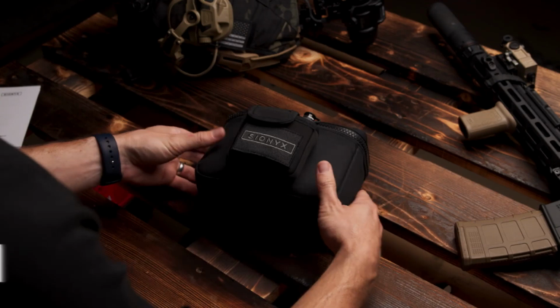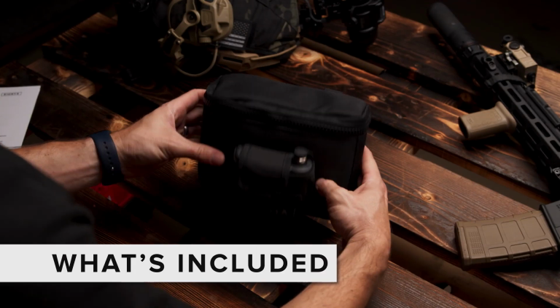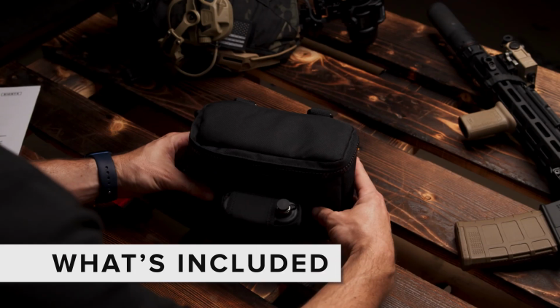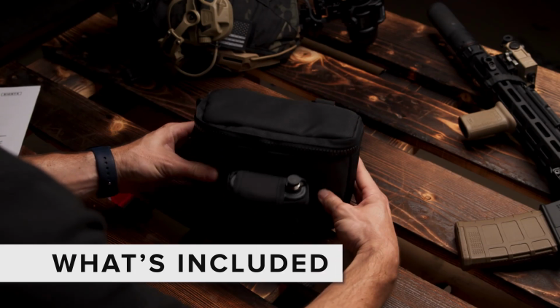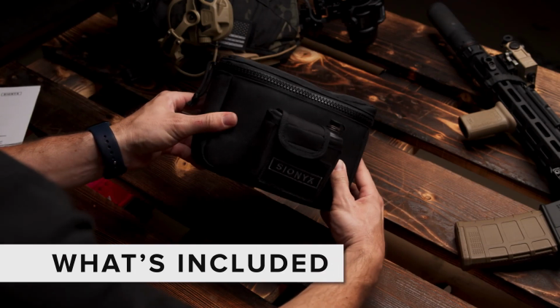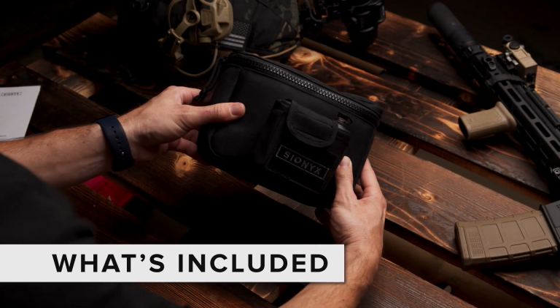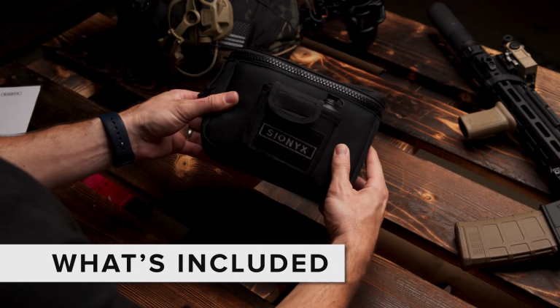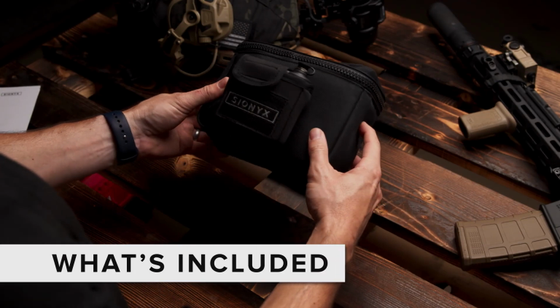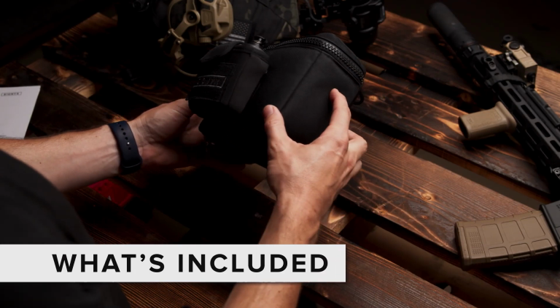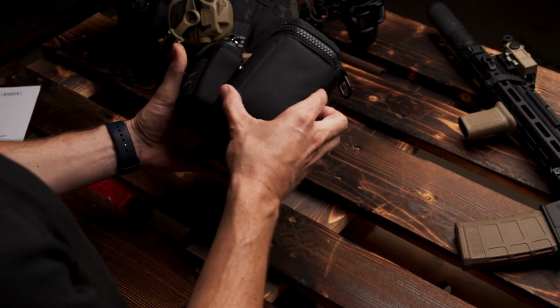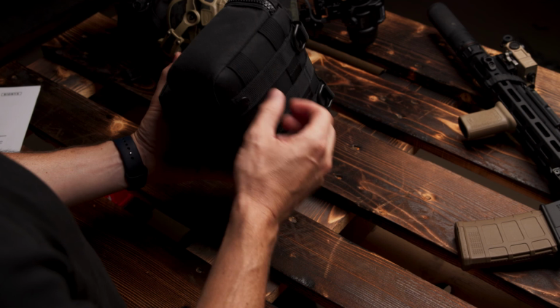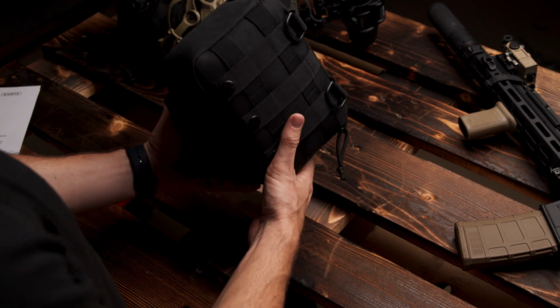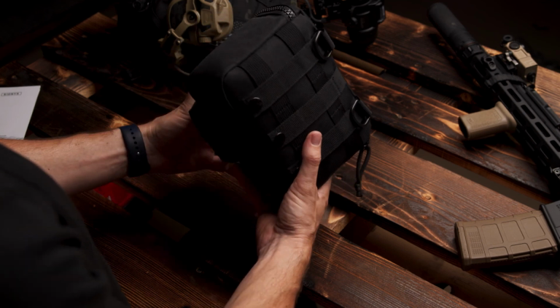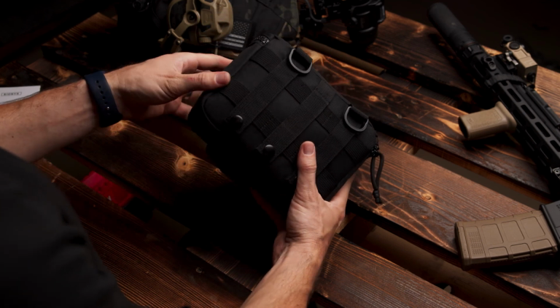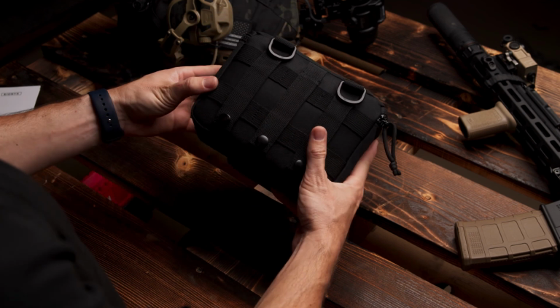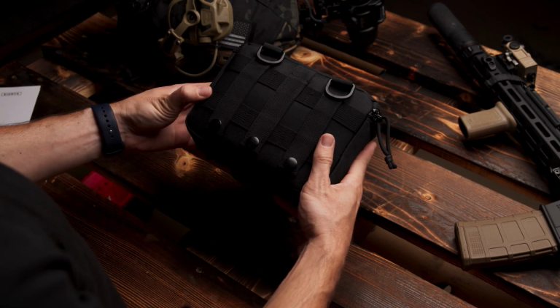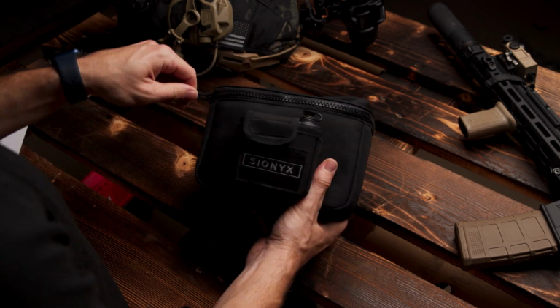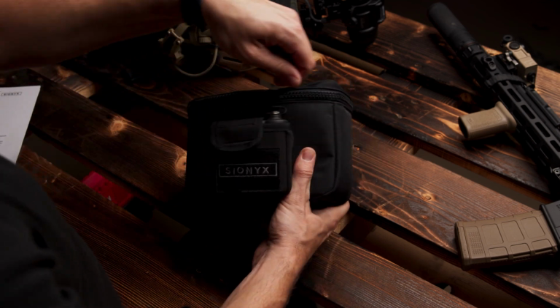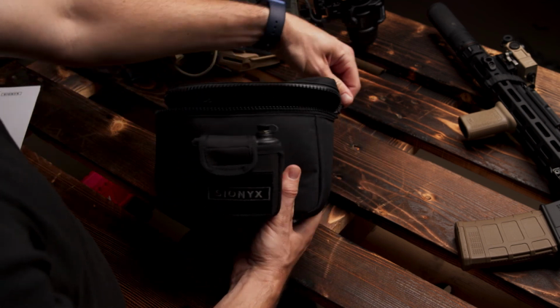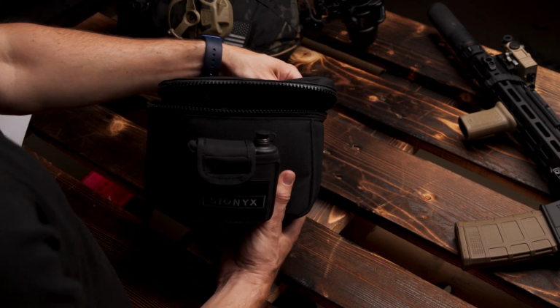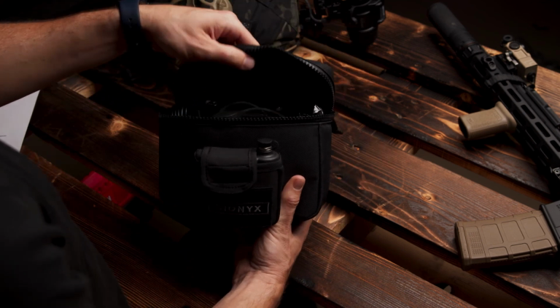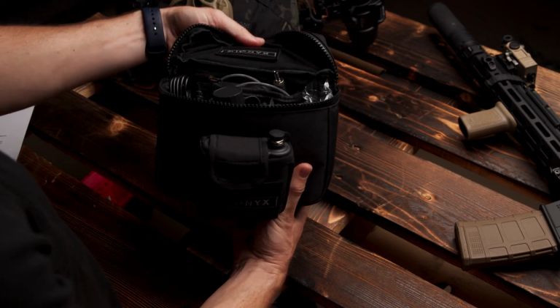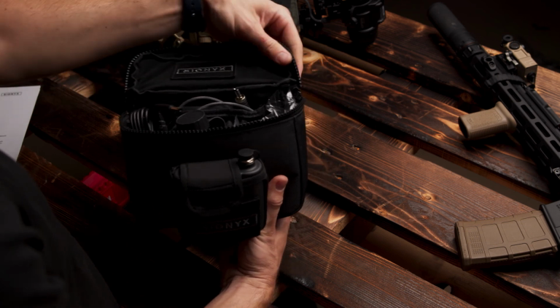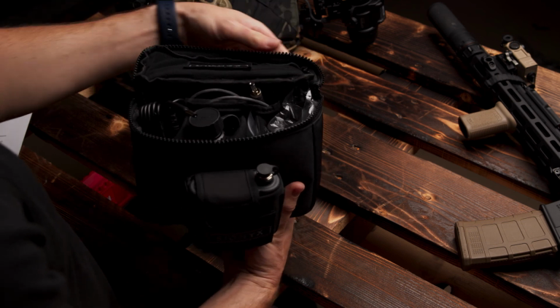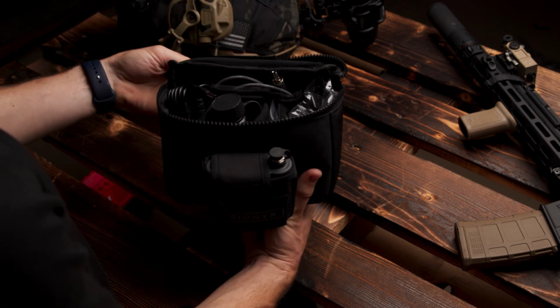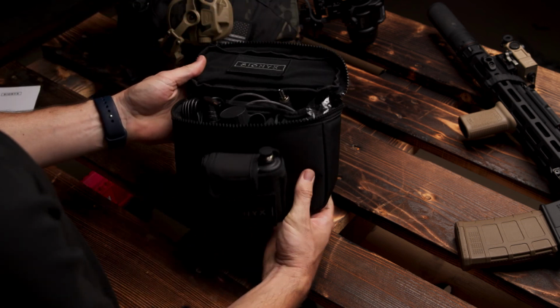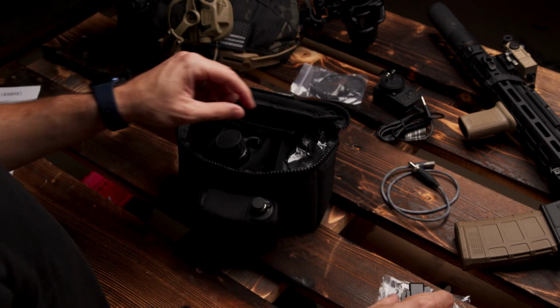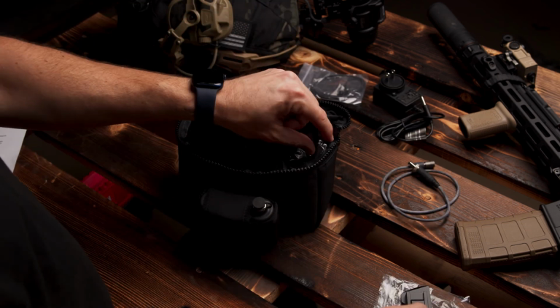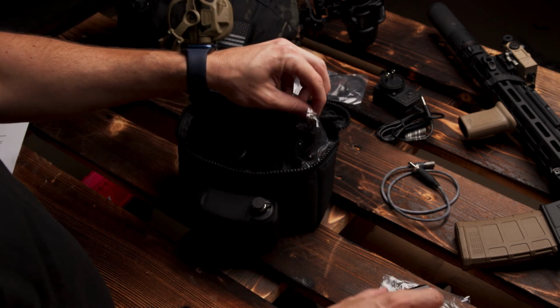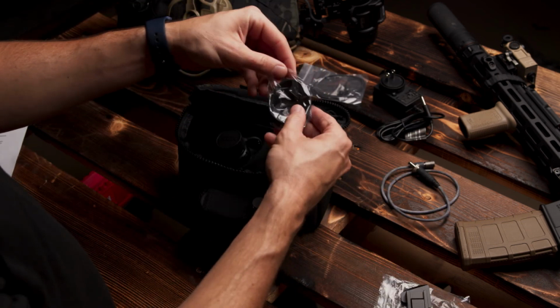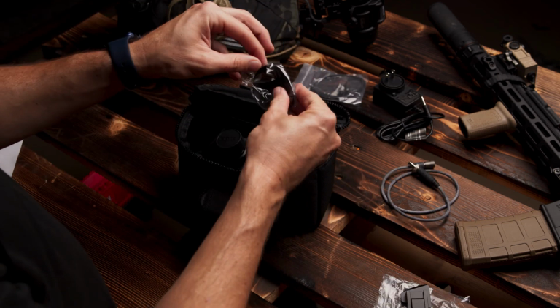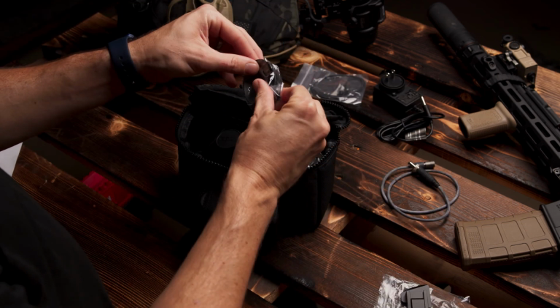Let's unbox this one. Opsyn arrives packed in a MOLLE carry bag with multiple compartments and flexible attachment options. It's rainproof and designed to drain with a rugged zipper and integrated battery pouch. Also inside, you'll find these parts and accessories.